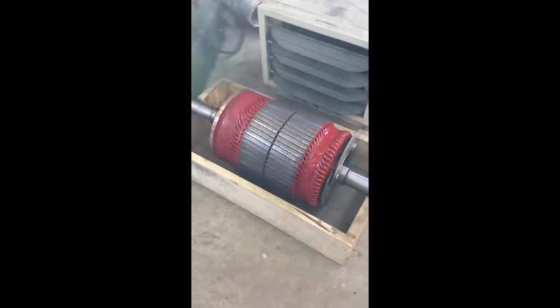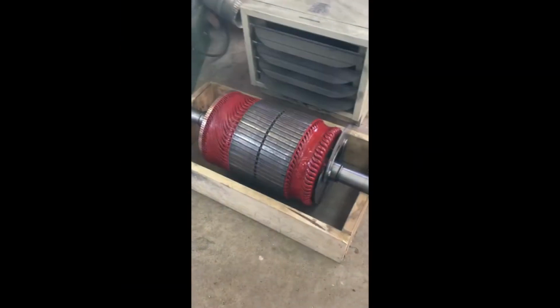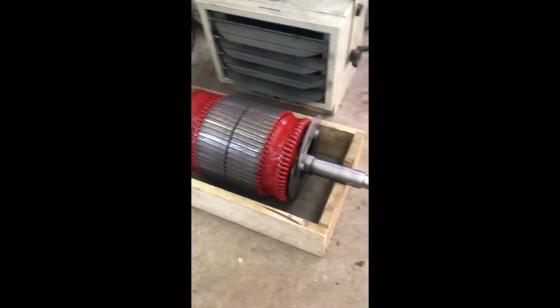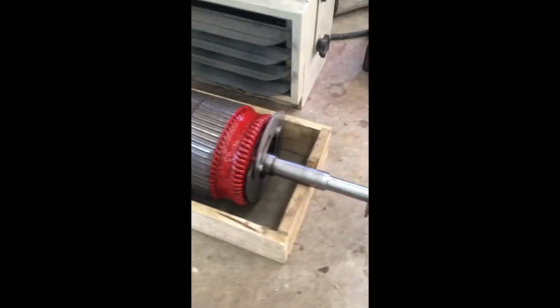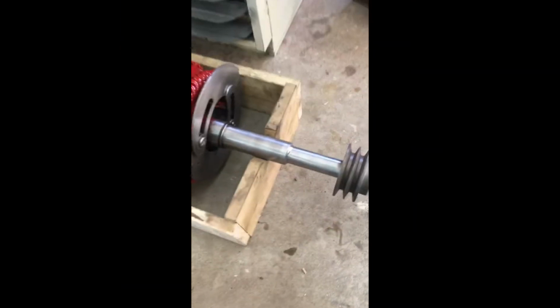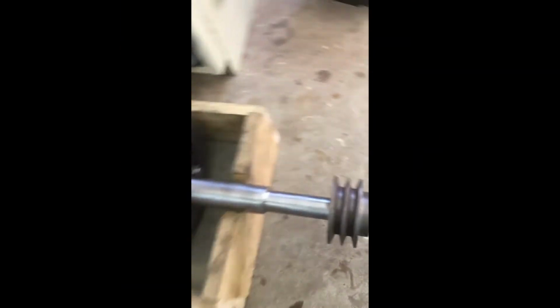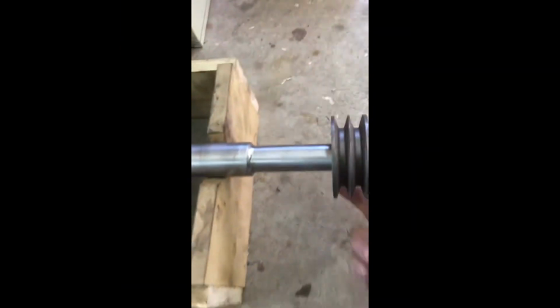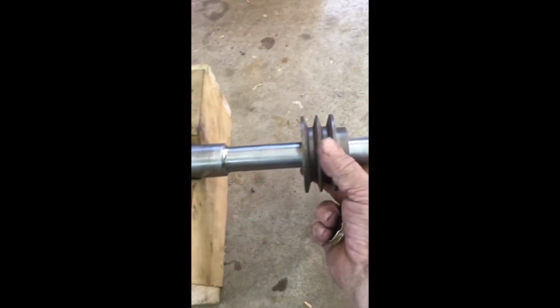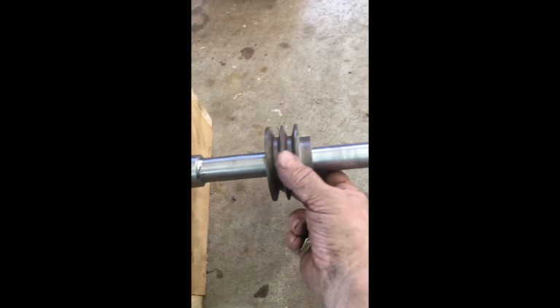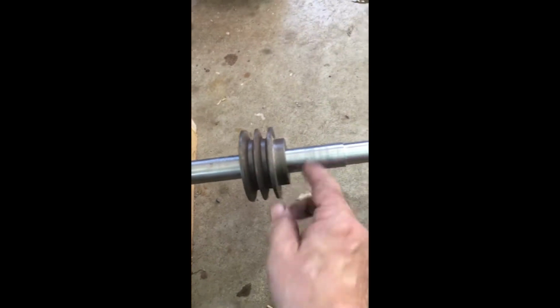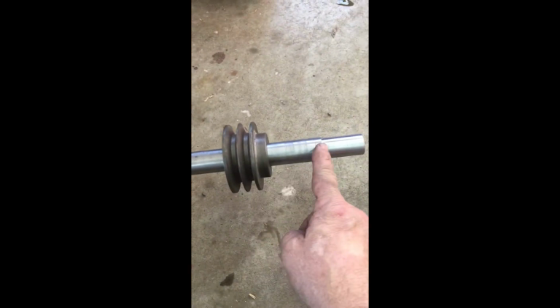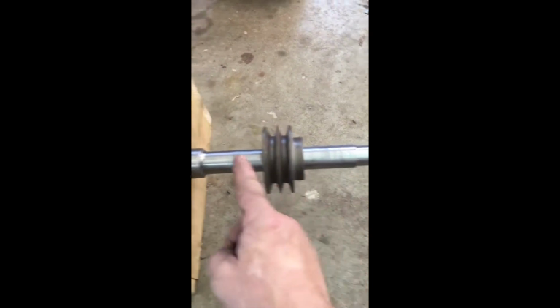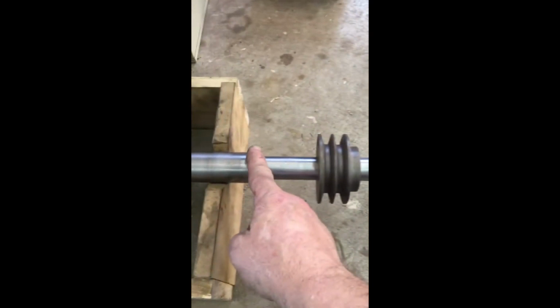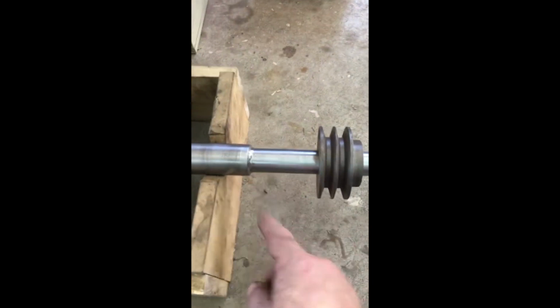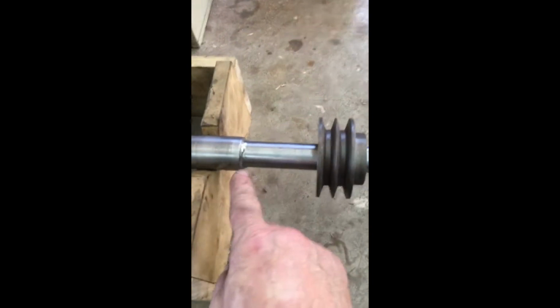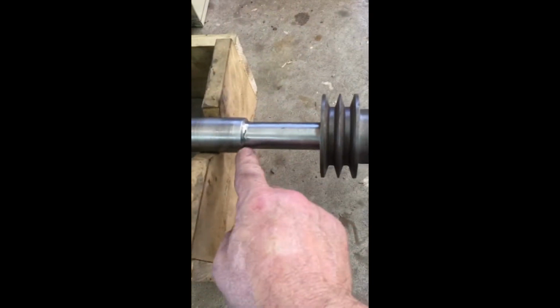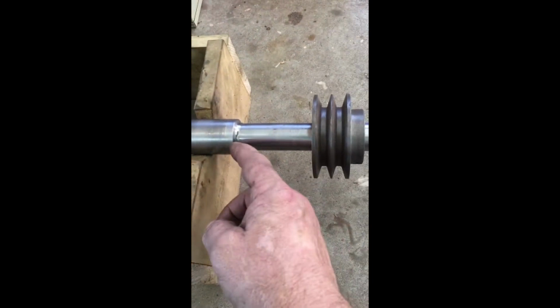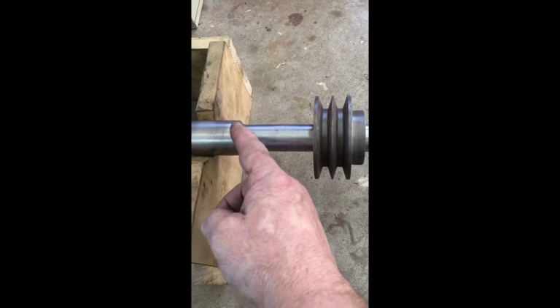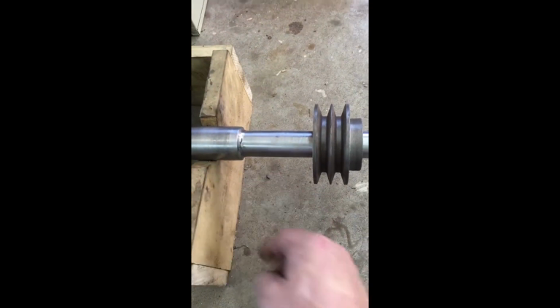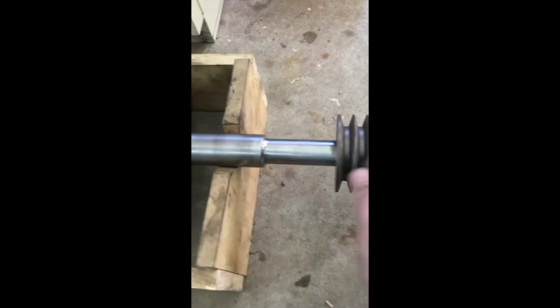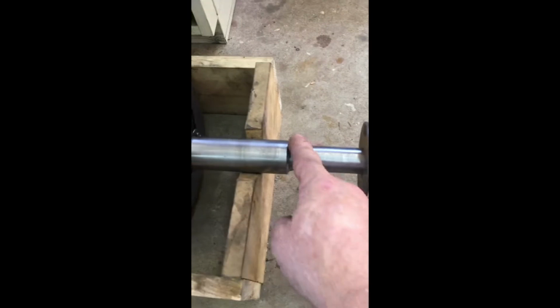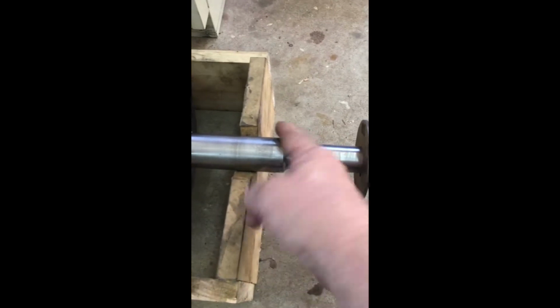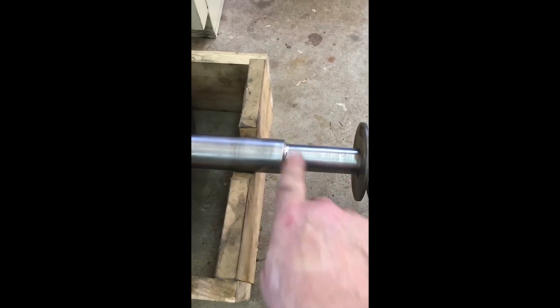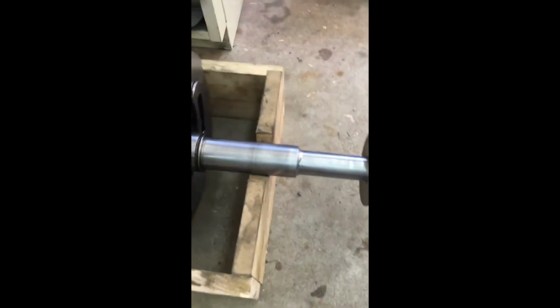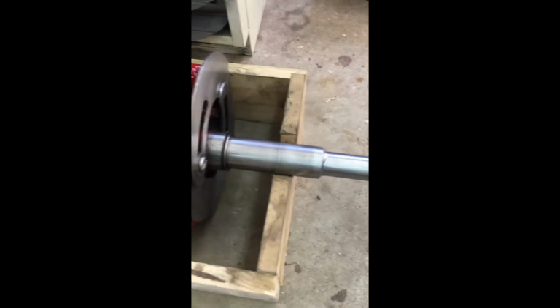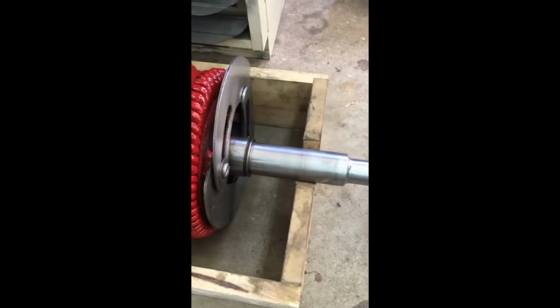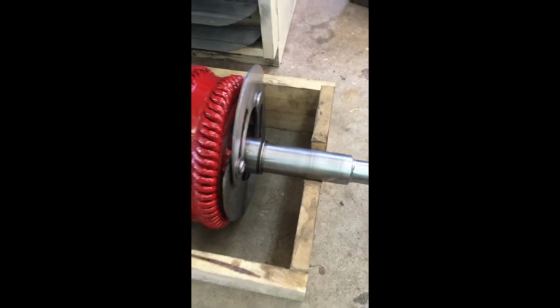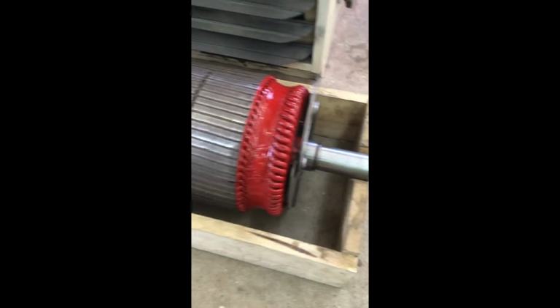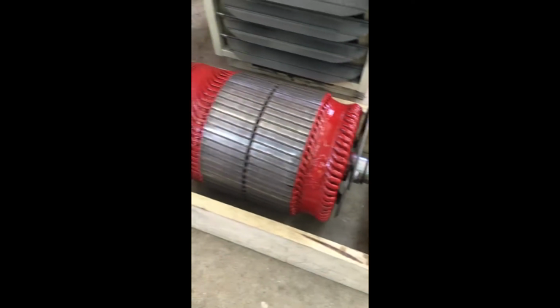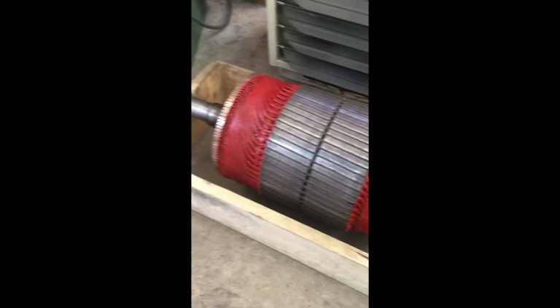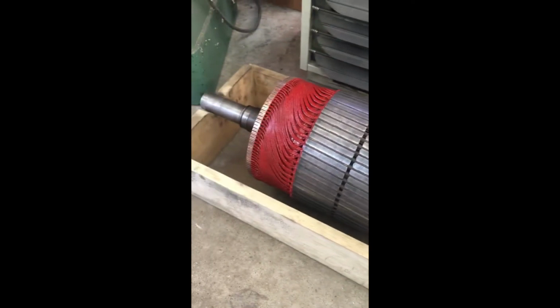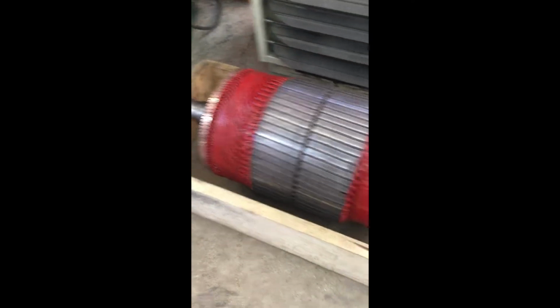Rotor's pretty much done. Here's the shaft — I've got inch and a quarter to seven. There's the weld. I had a couple little voids, but it's perfectly, perfectly acceptable.